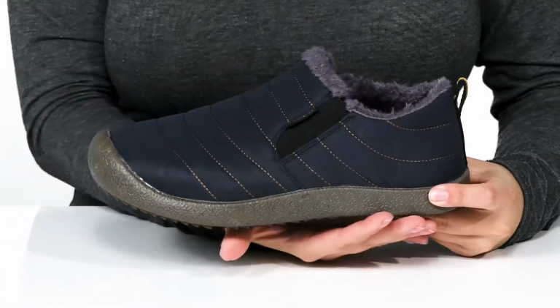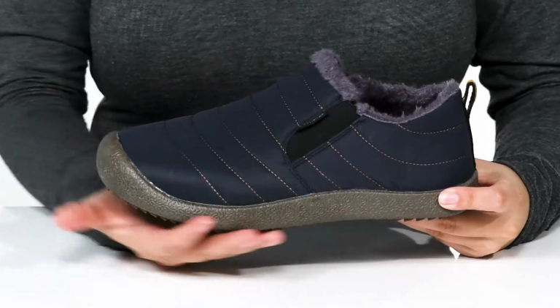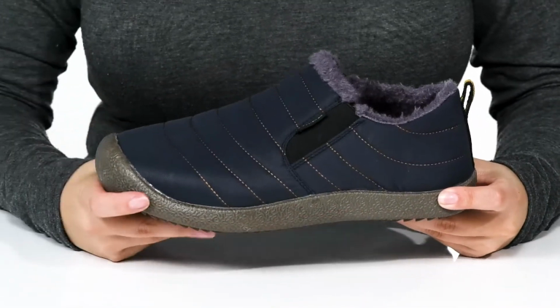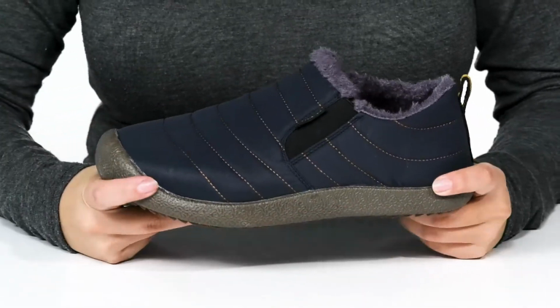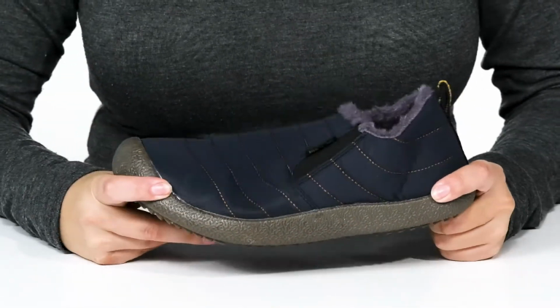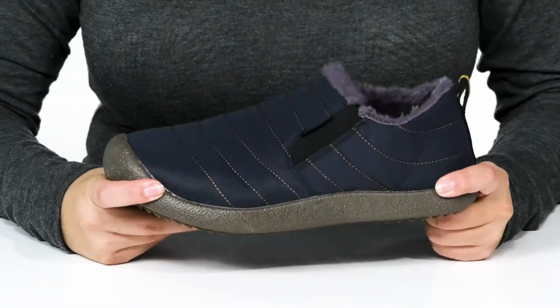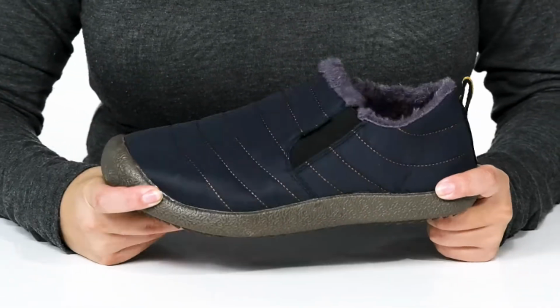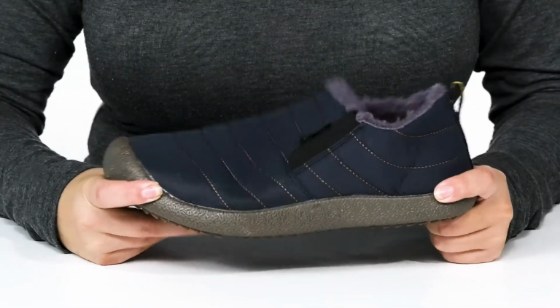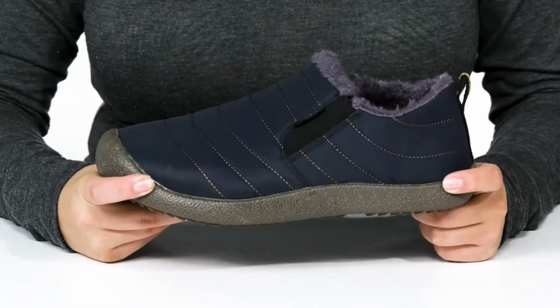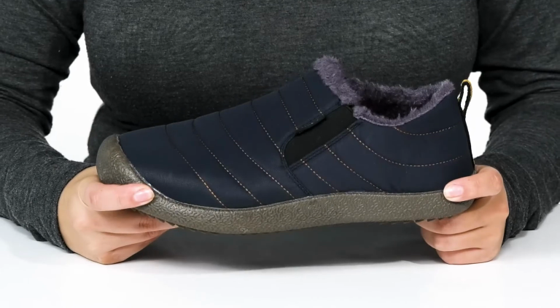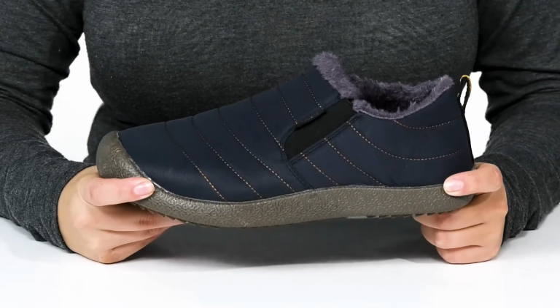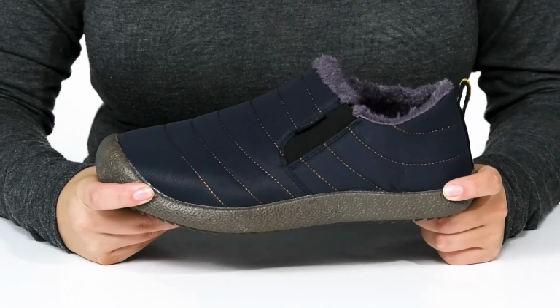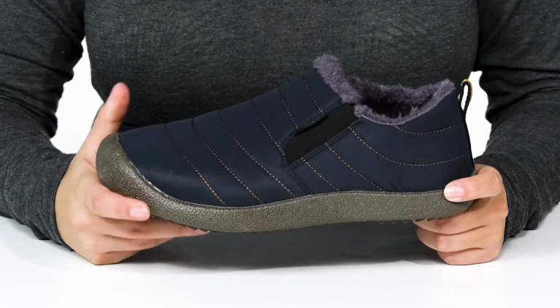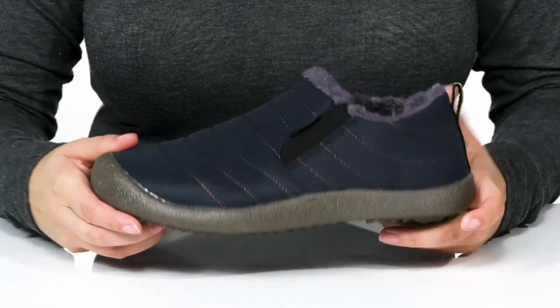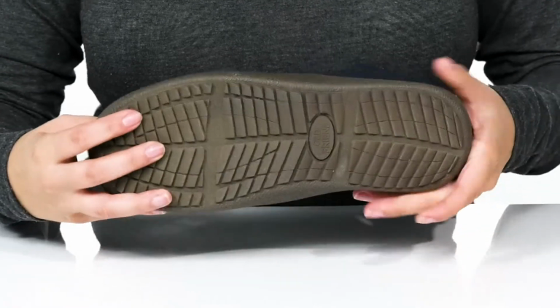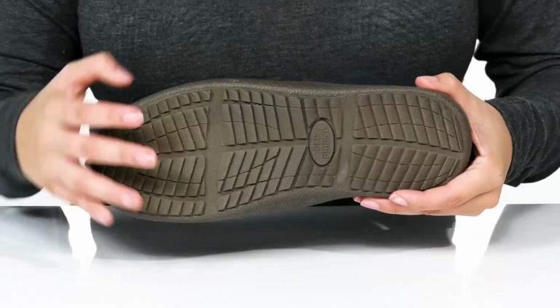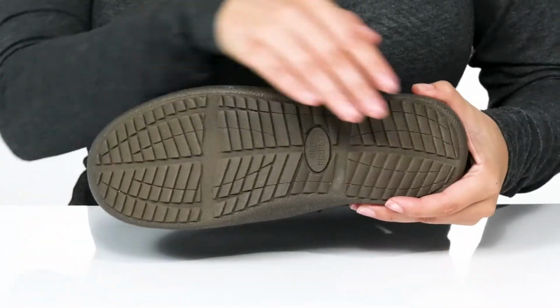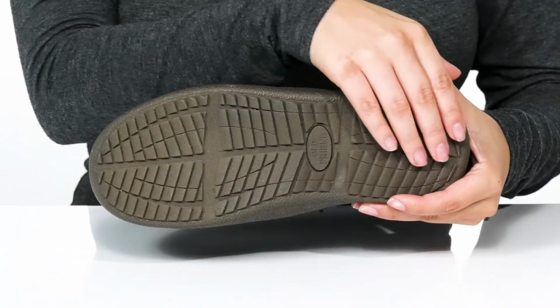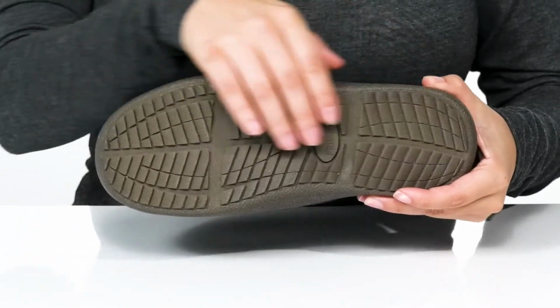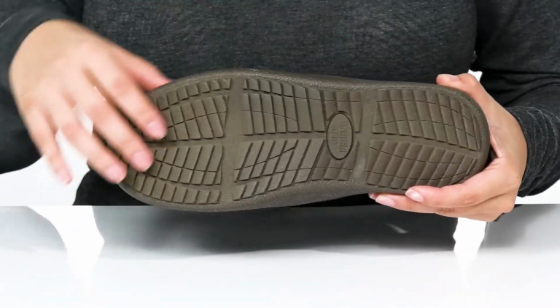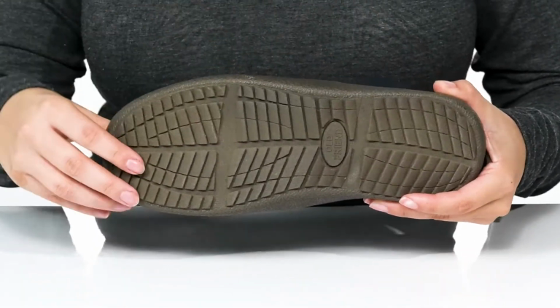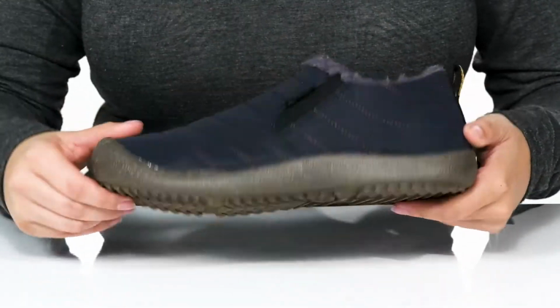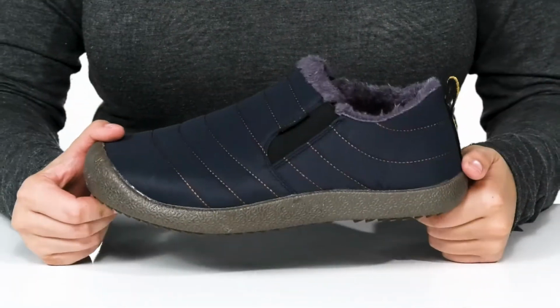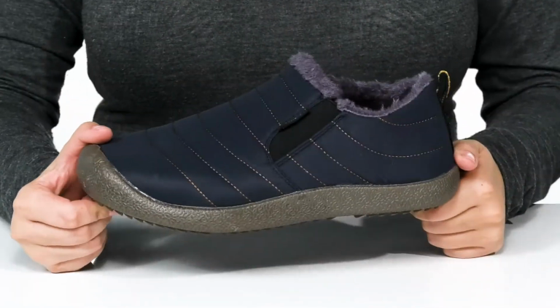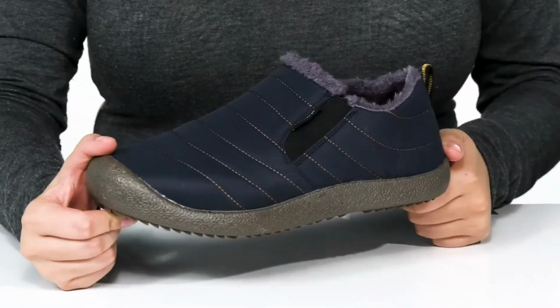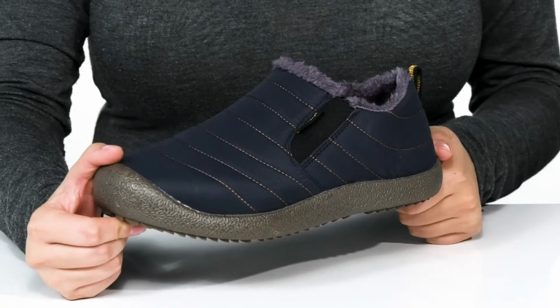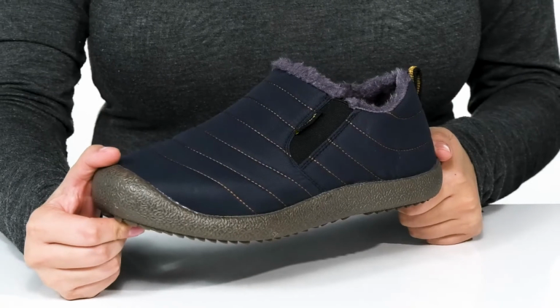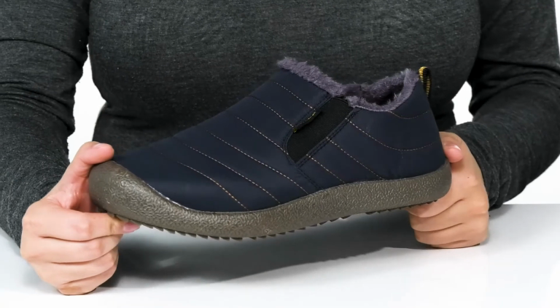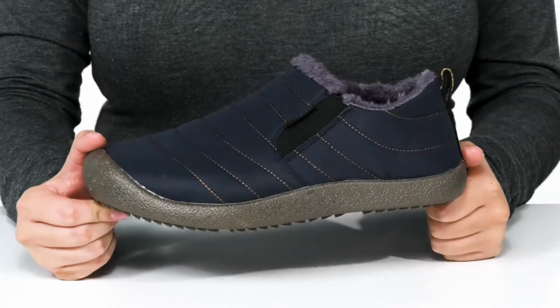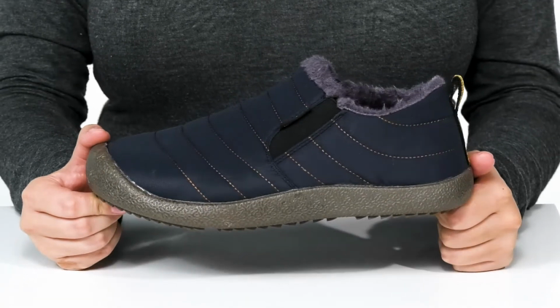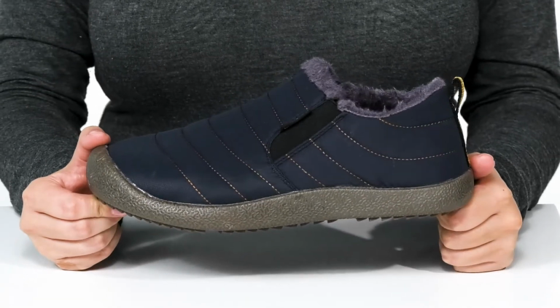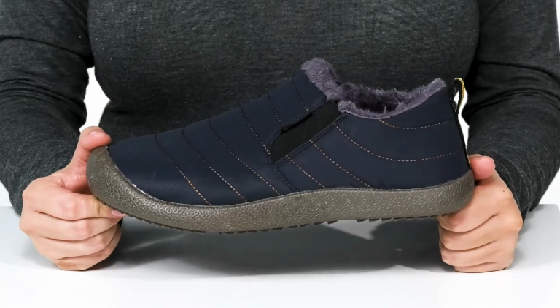That midsole has a little bit of flexibility which allows for an easier stride. Underneath there is a textured outsole for traction, and I think these would pair very well with some gray joggers.